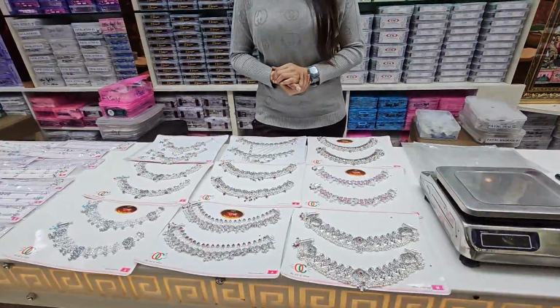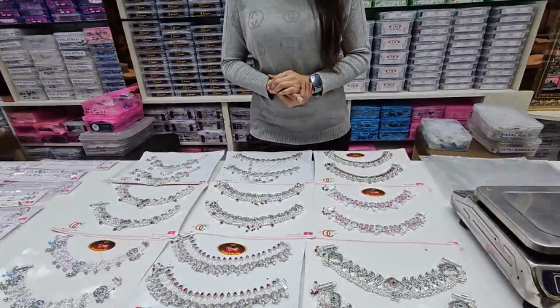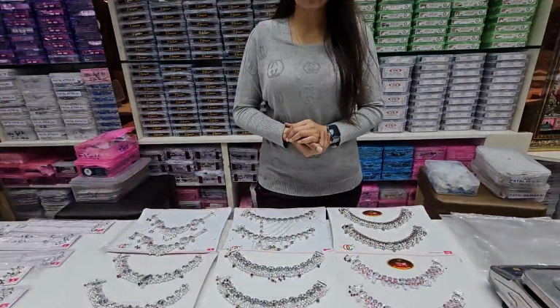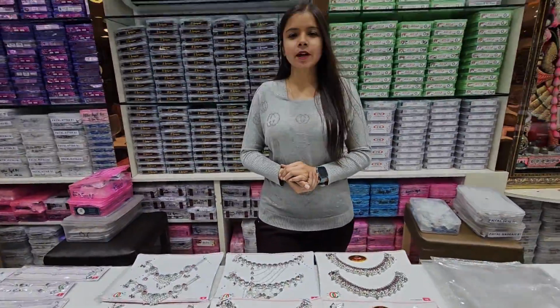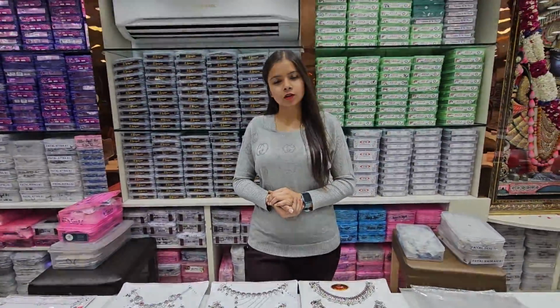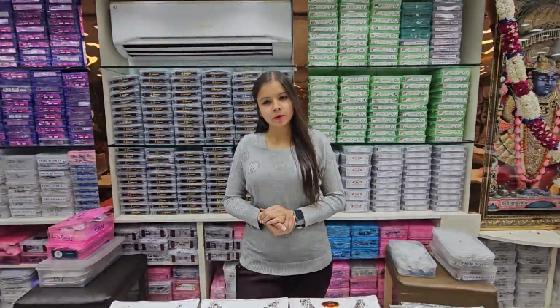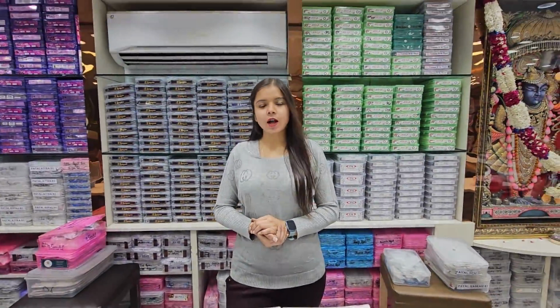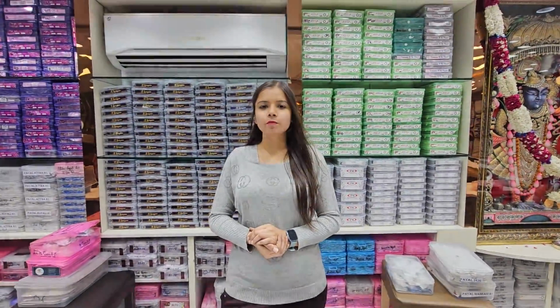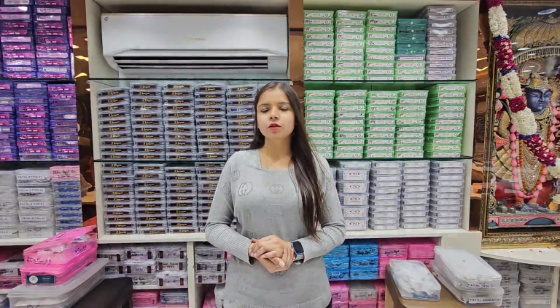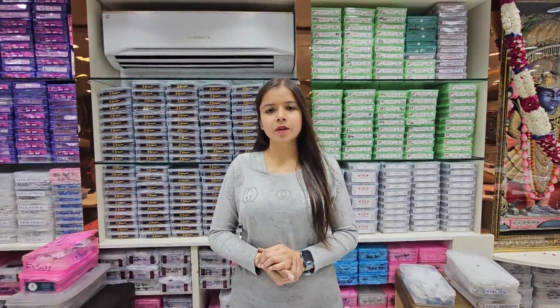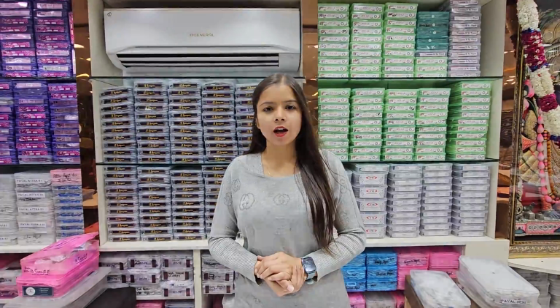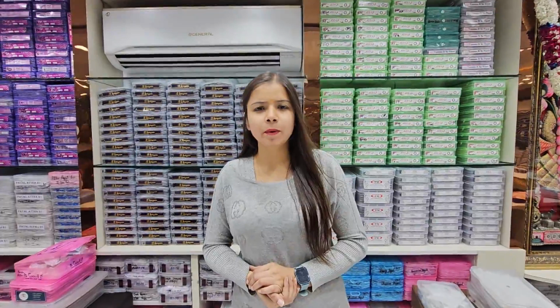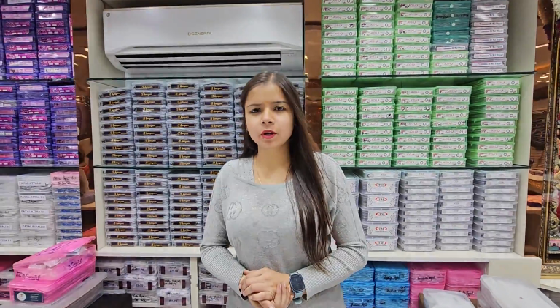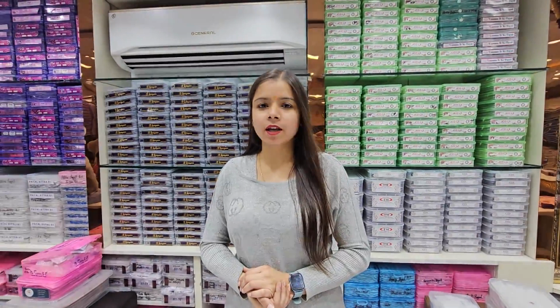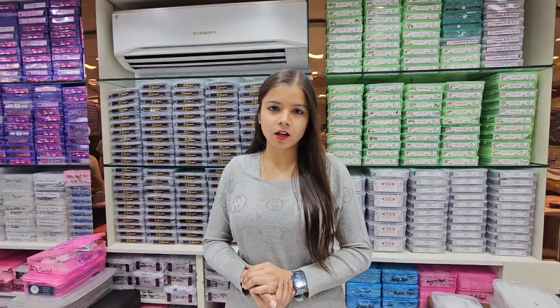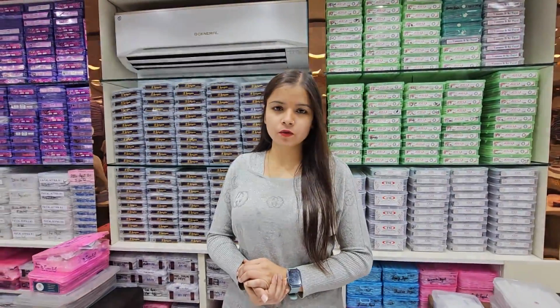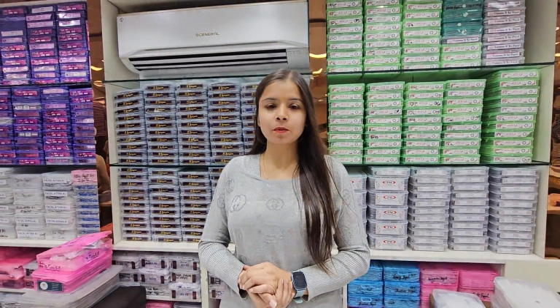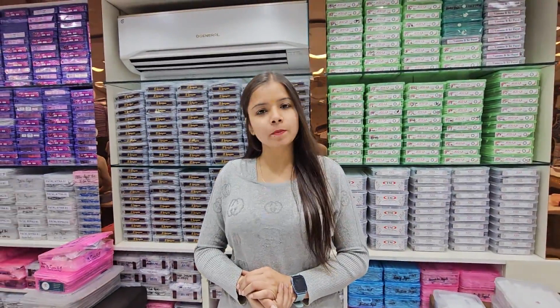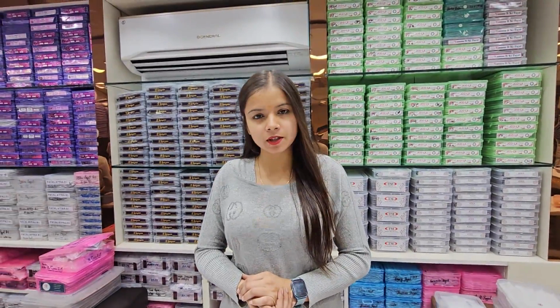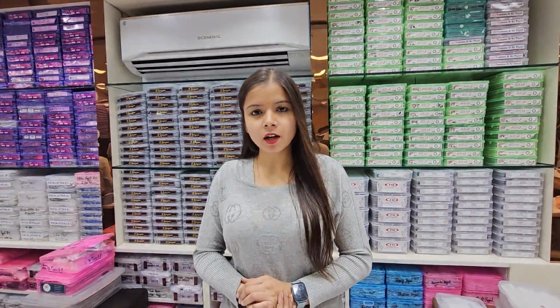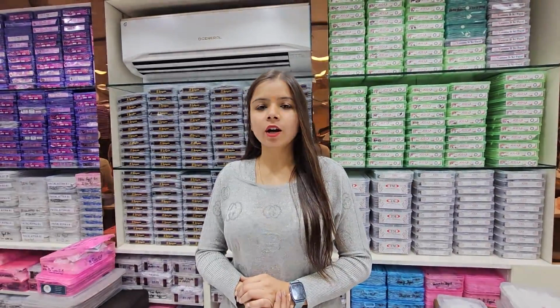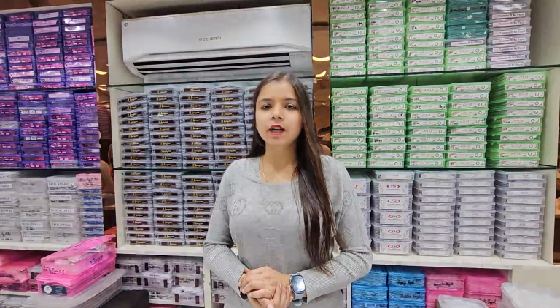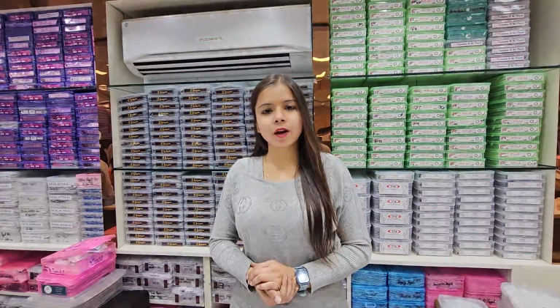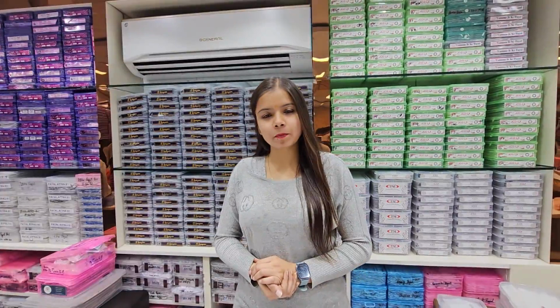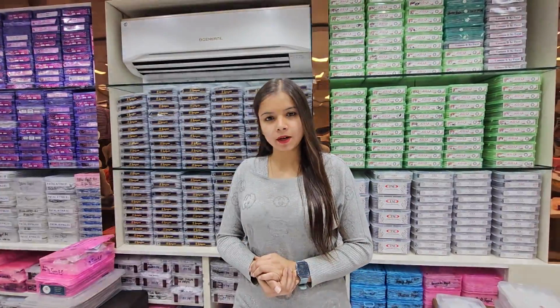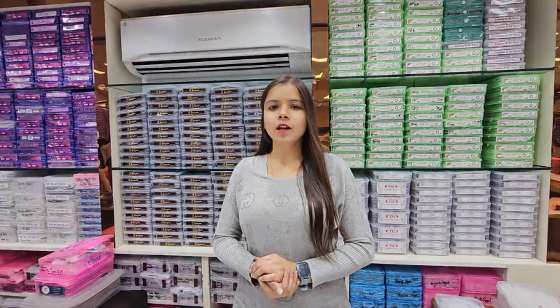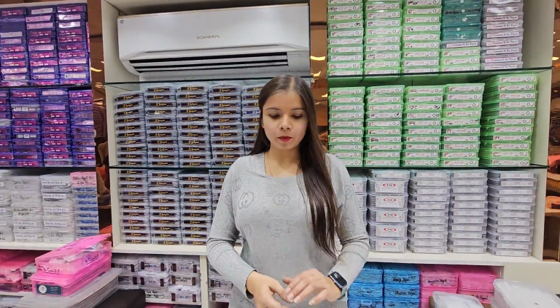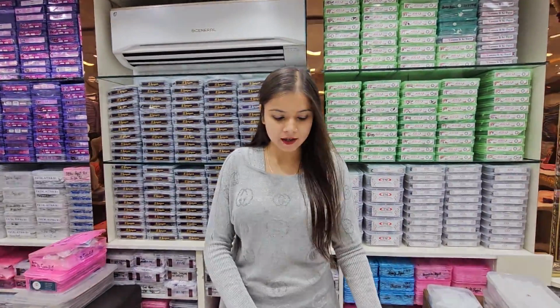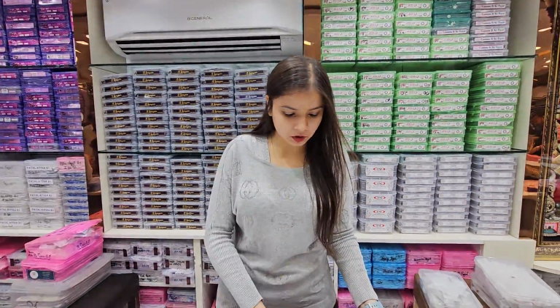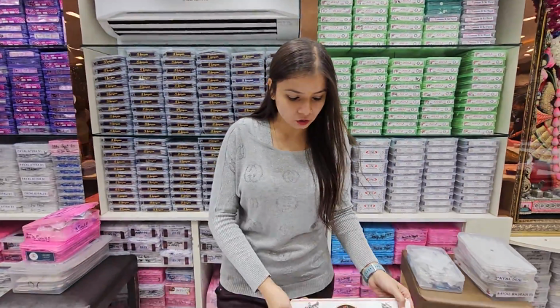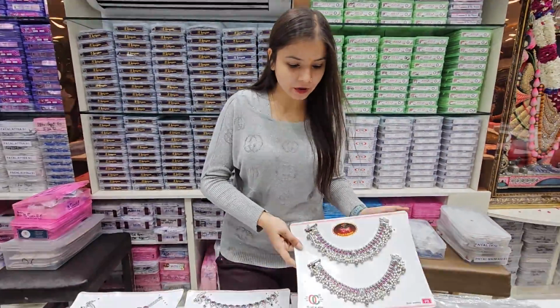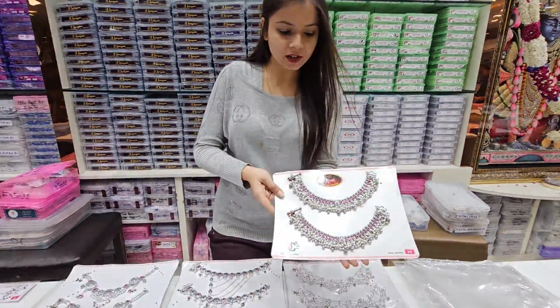Hello friends, welcome back to Shweta Armament. Today I am going to show you some designs in Shweta Armament. I will show you some fancy designs.